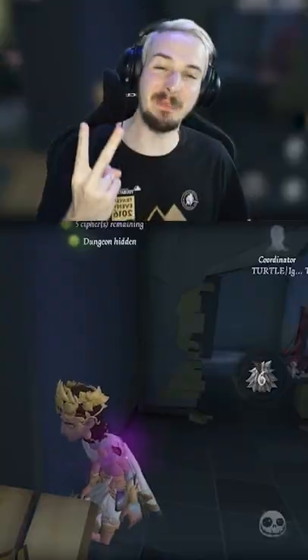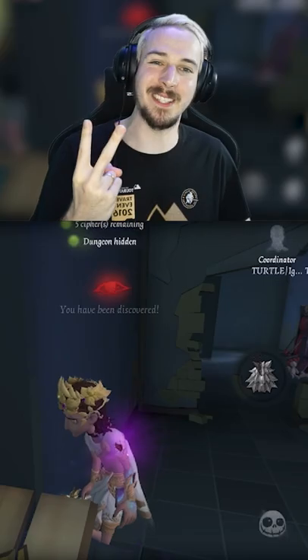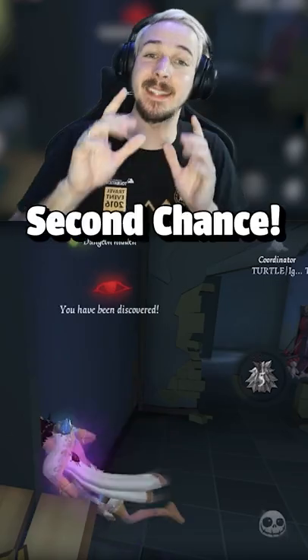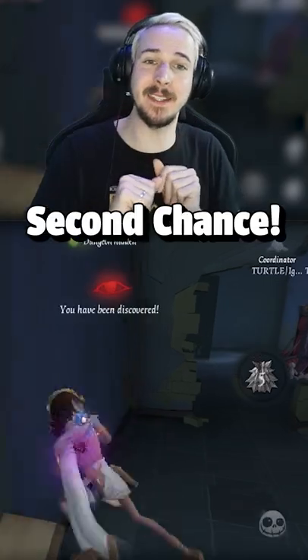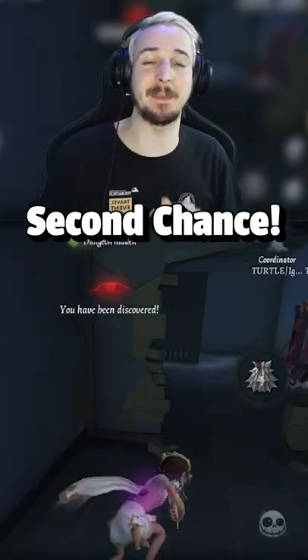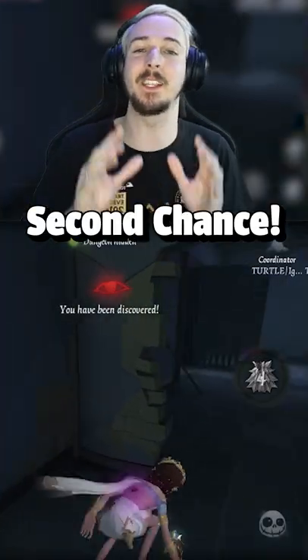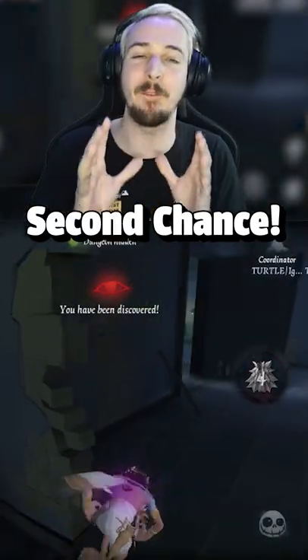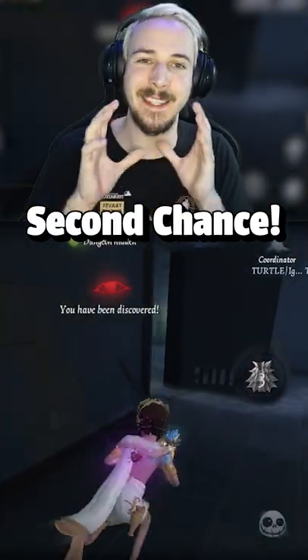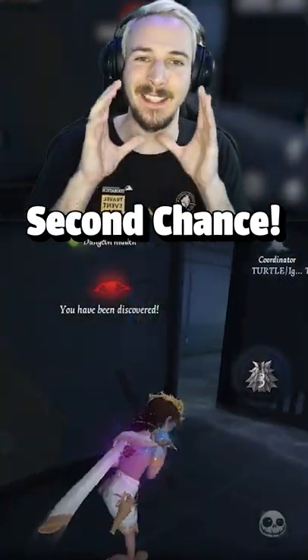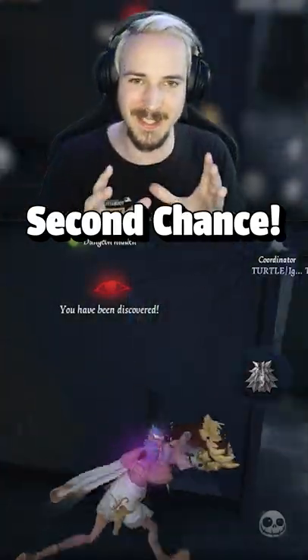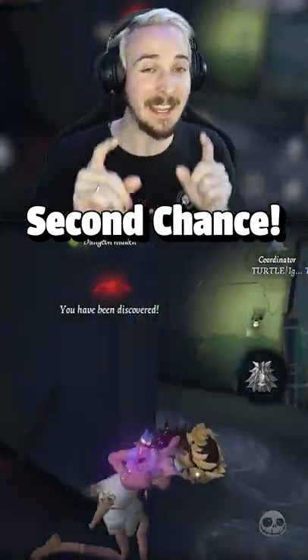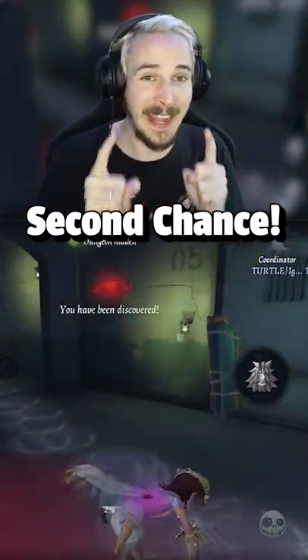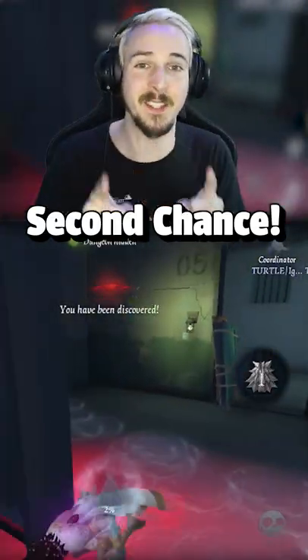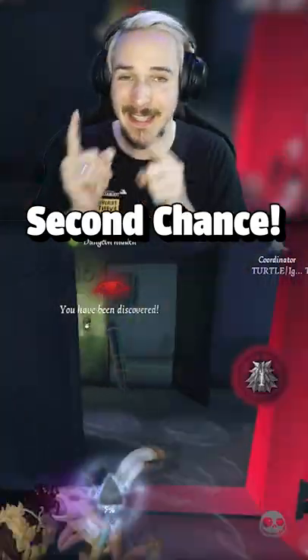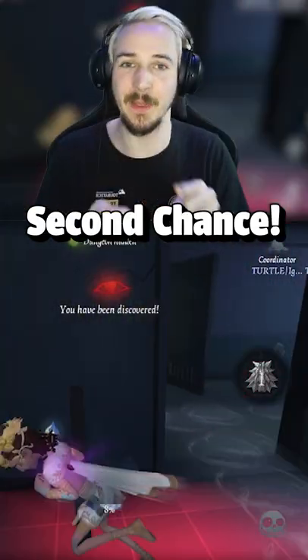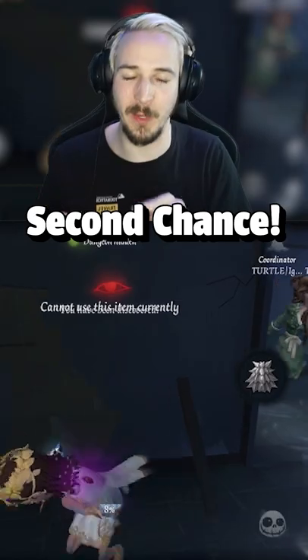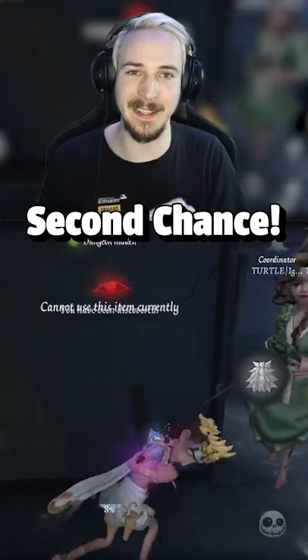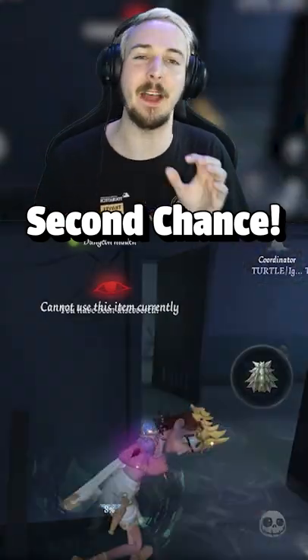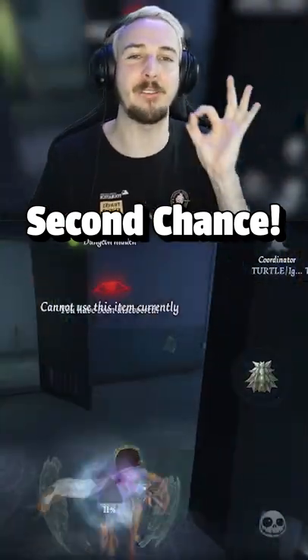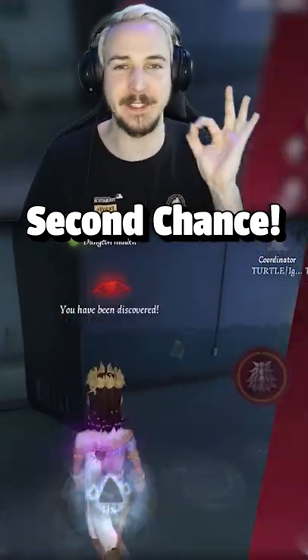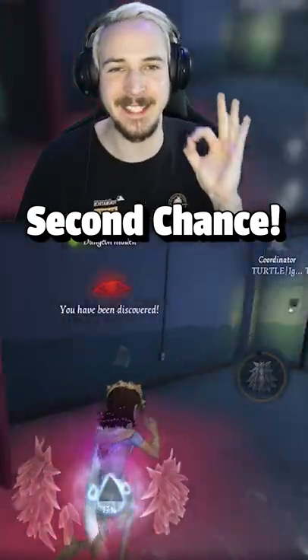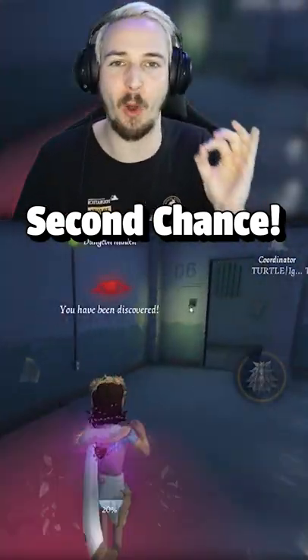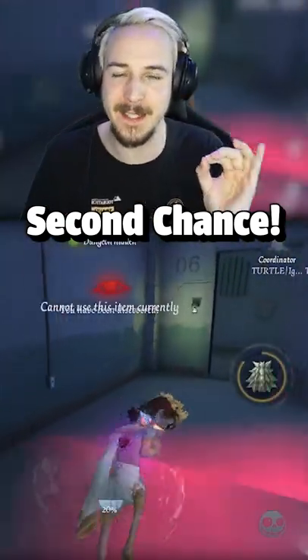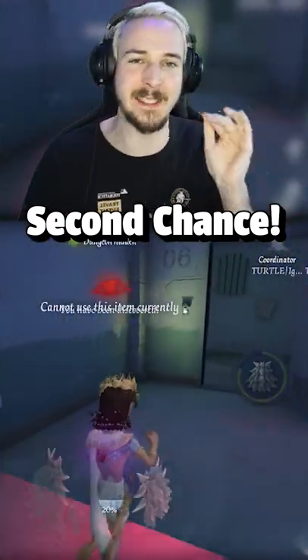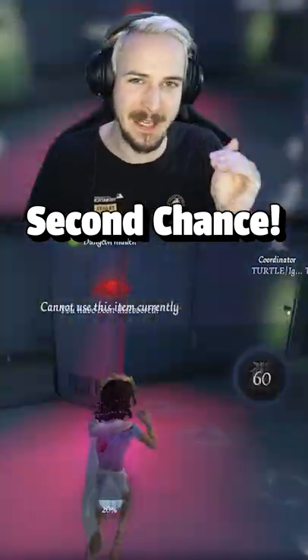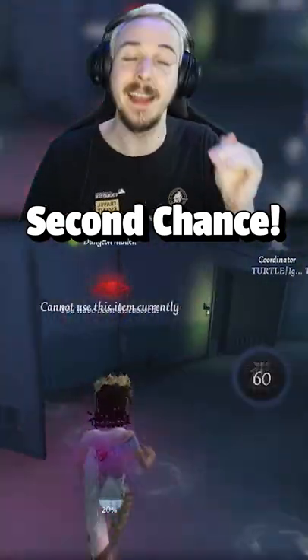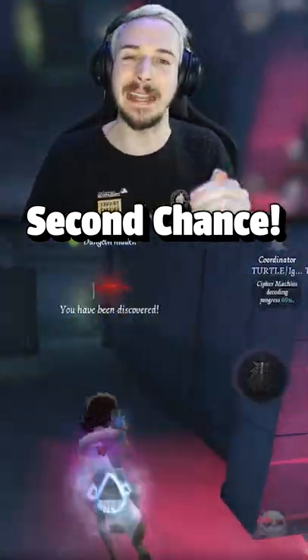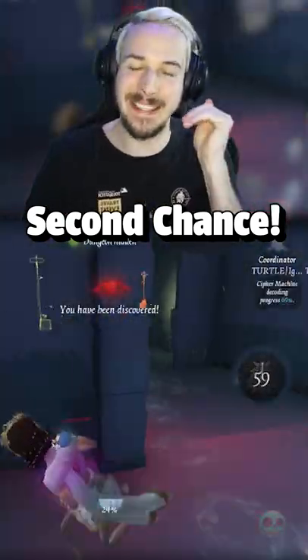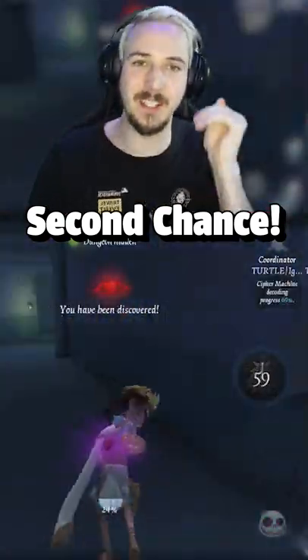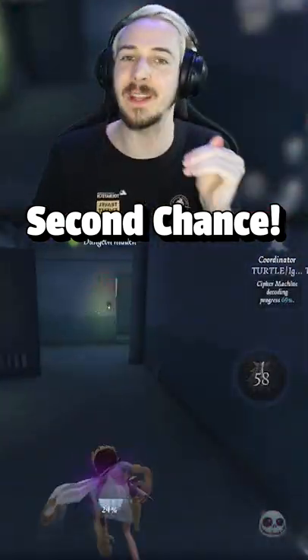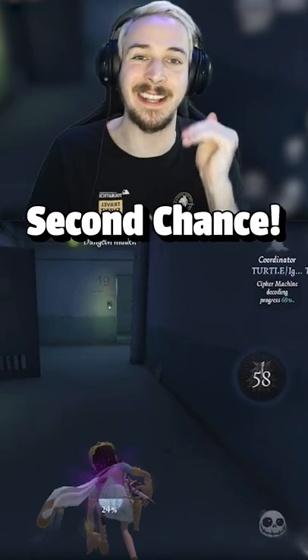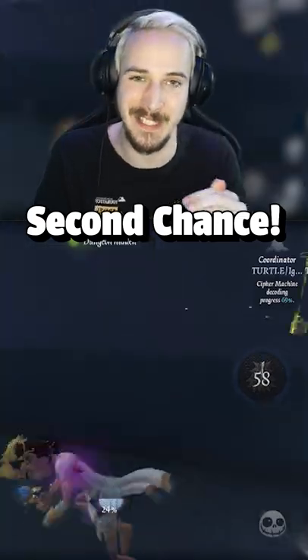Tip number 2: as soon as you tap the skill, you will have a 1 second shield. If the Hunter is not hitting you in this 1 second, you have a 5 second timer on the skill to tap it again to get an additional 1 second shield.